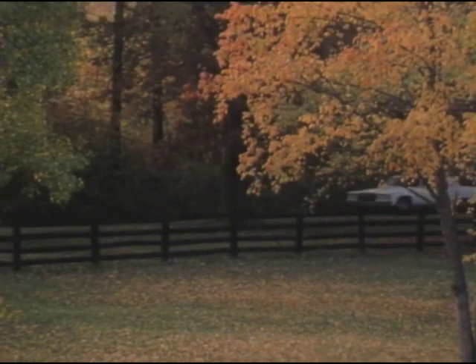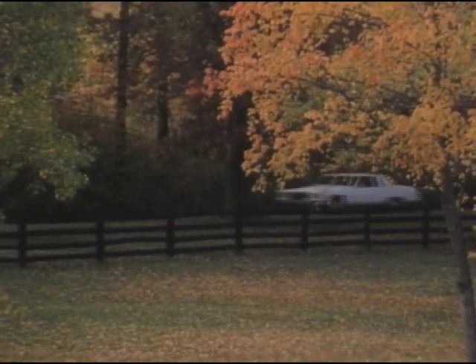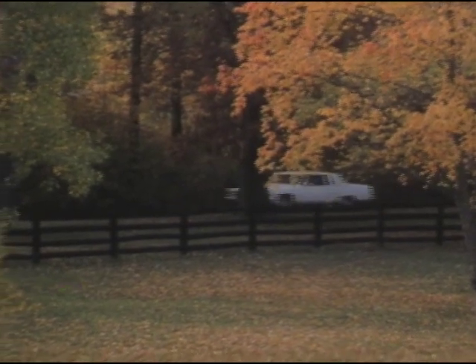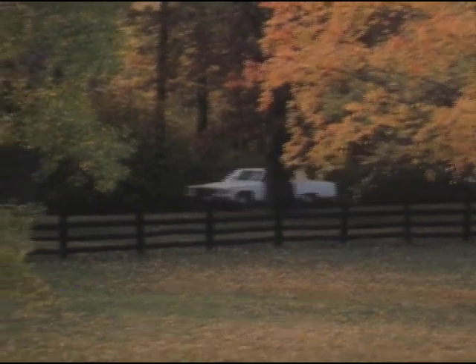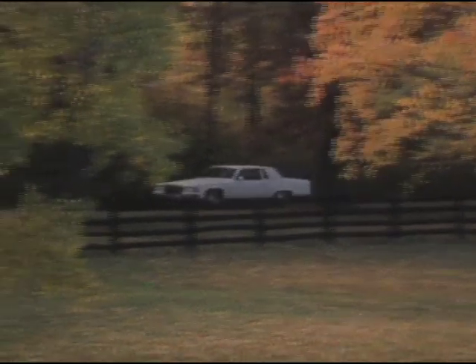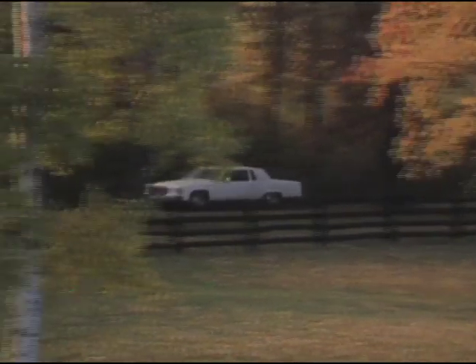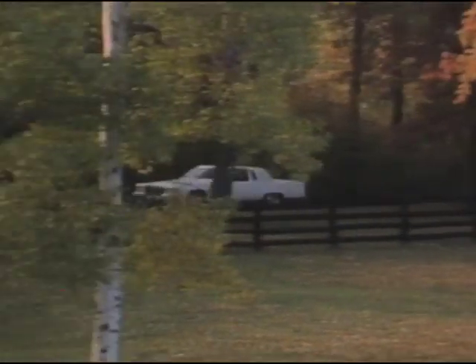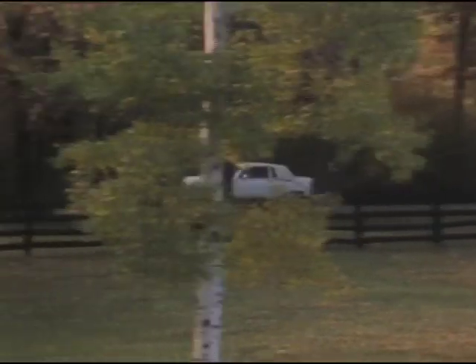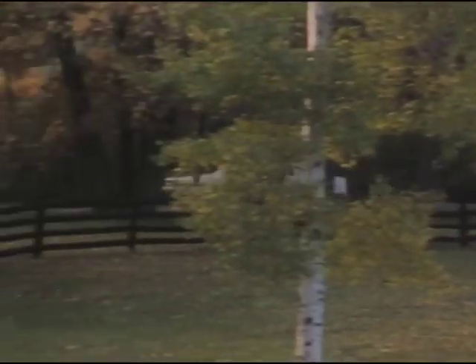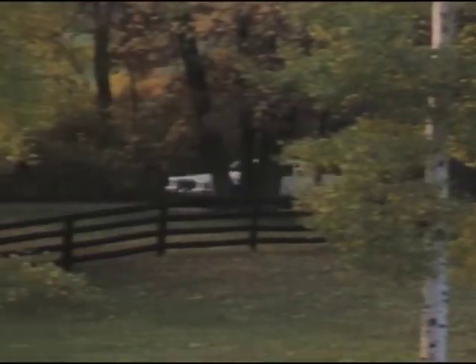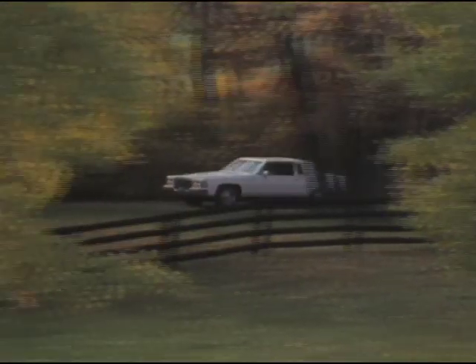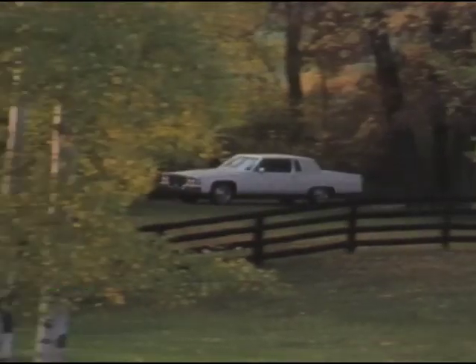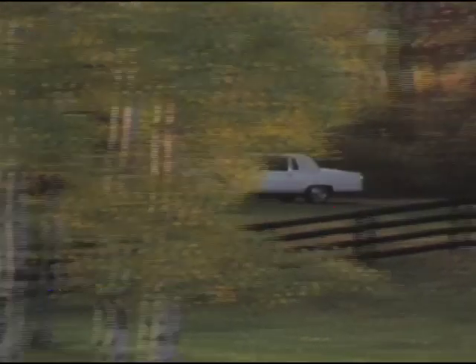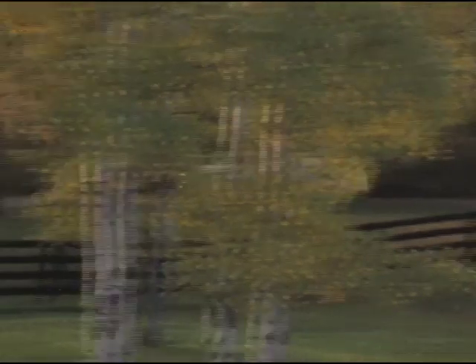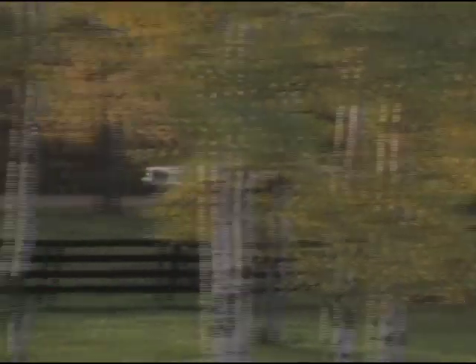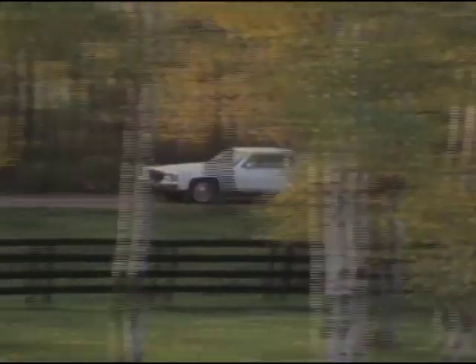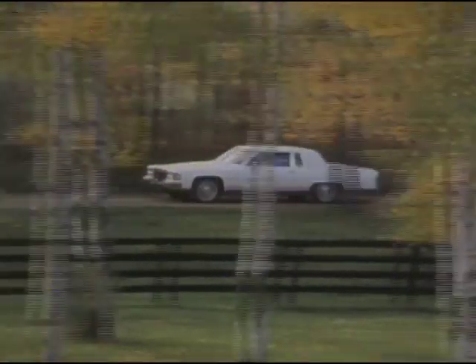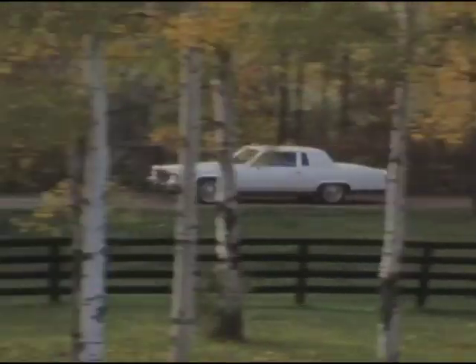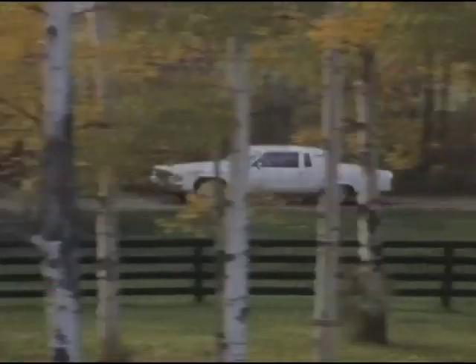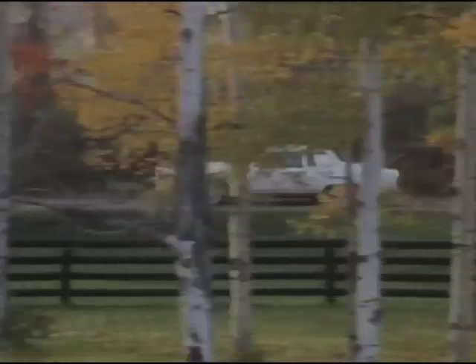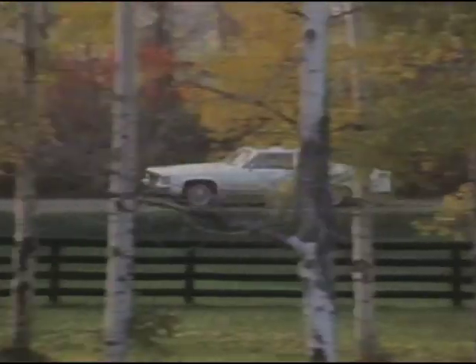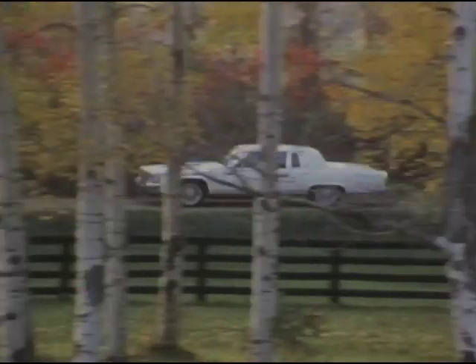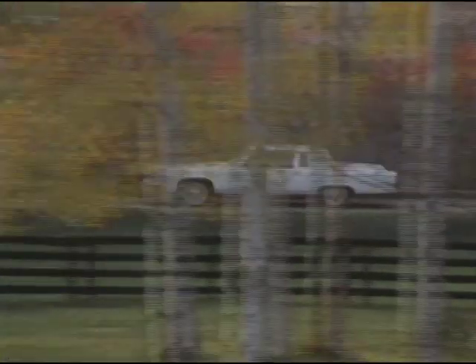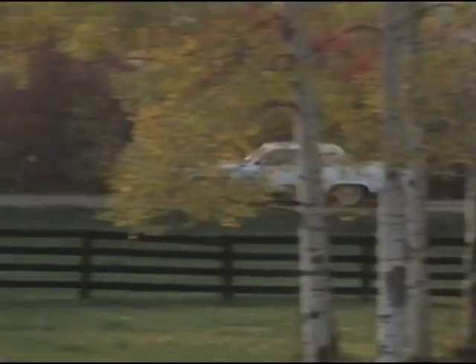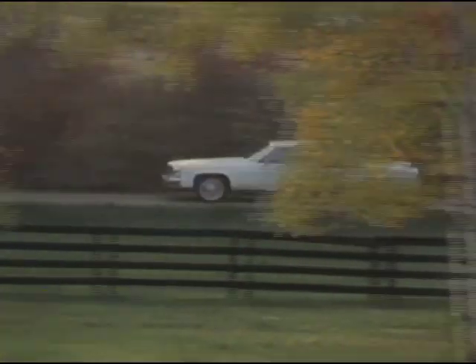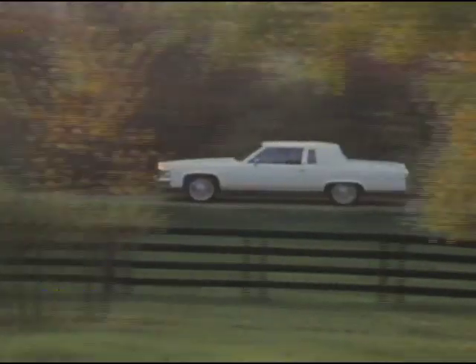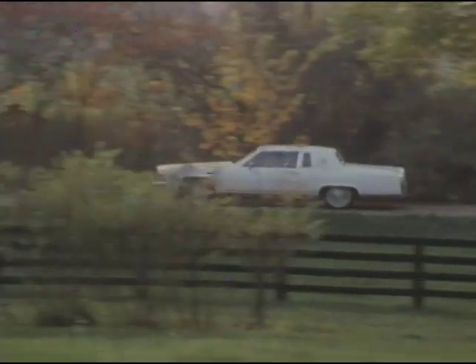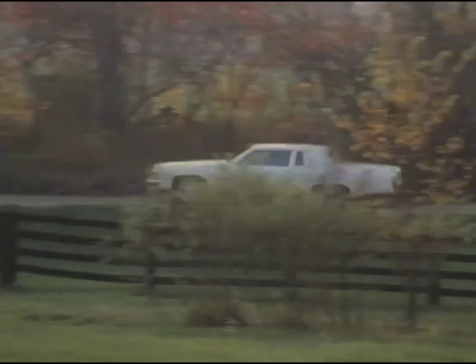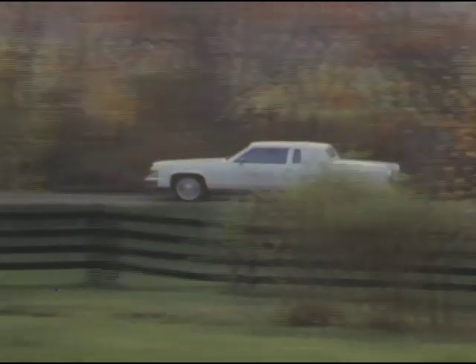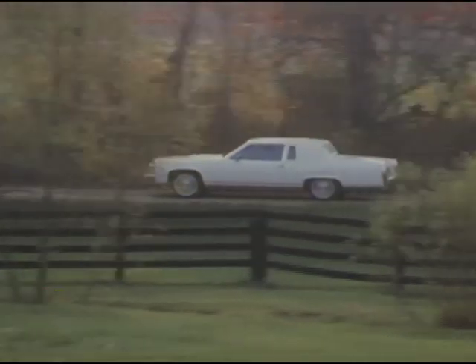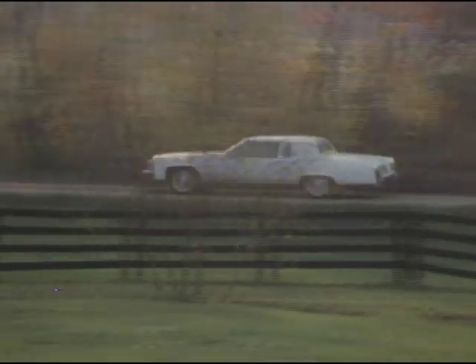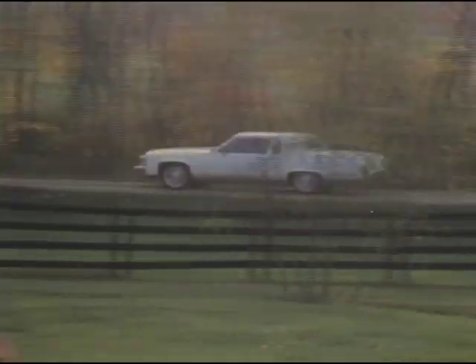But regardless of which engine or body style you select, Cadillac's 1985 Fleetwood Brougham will provide outstanding luxury and value in a traditional rear-wheel drive car.